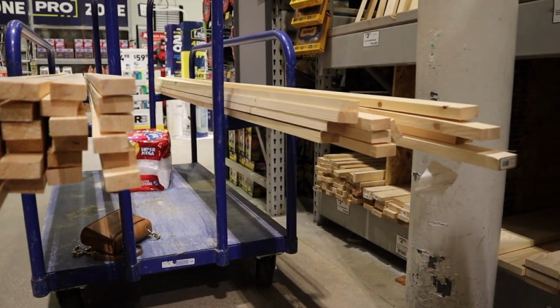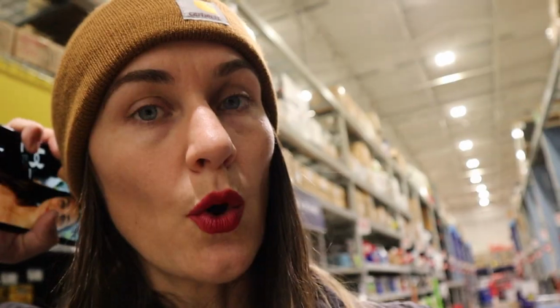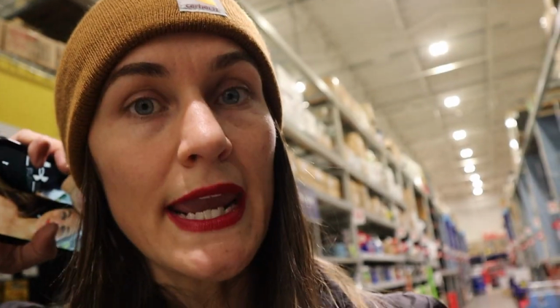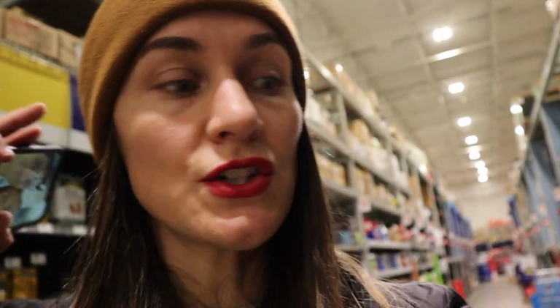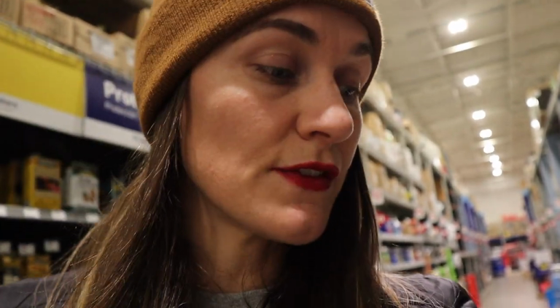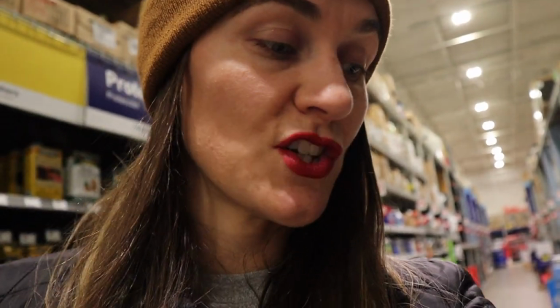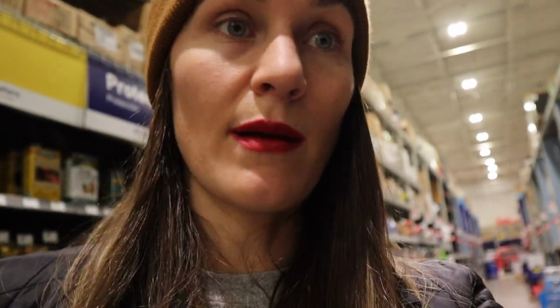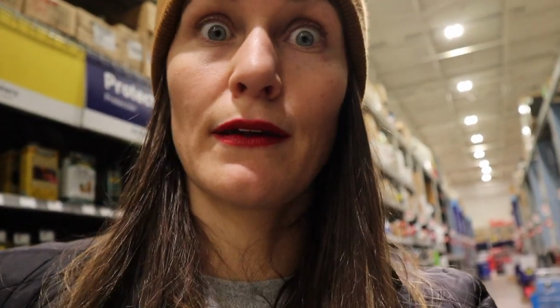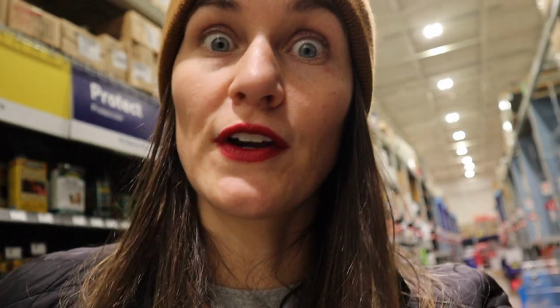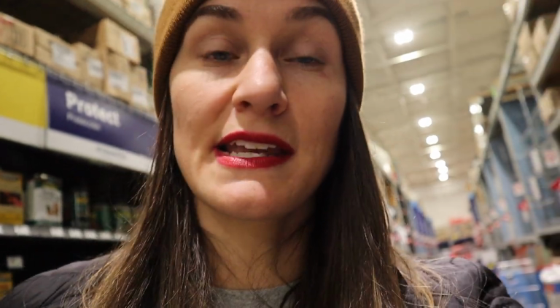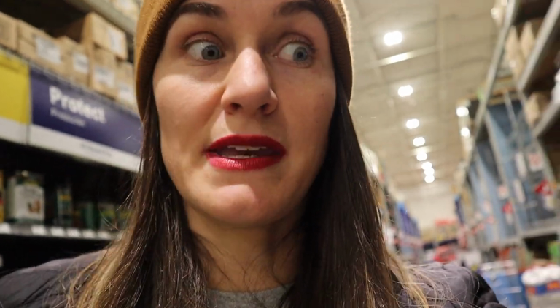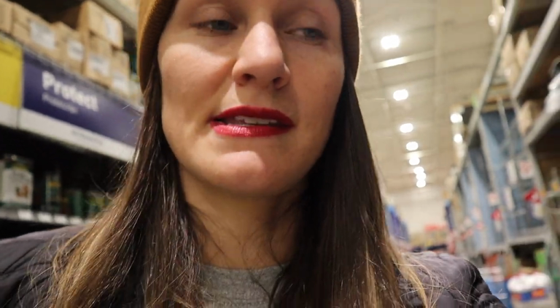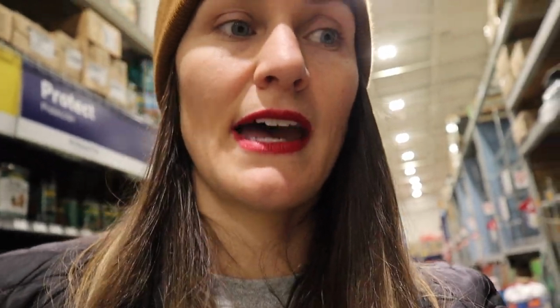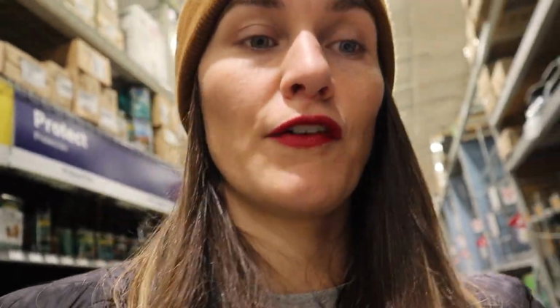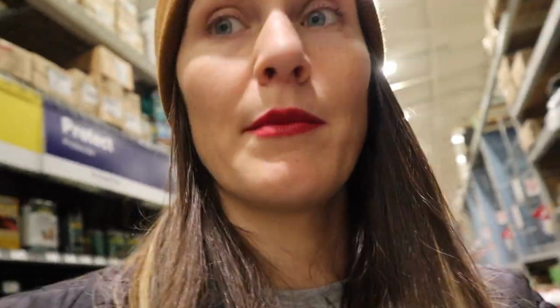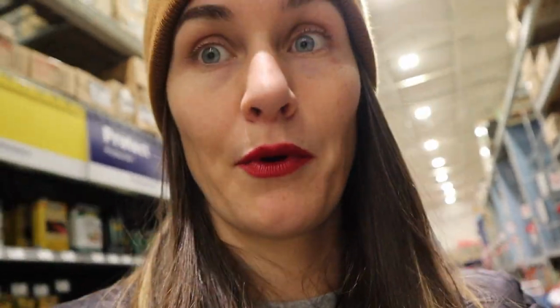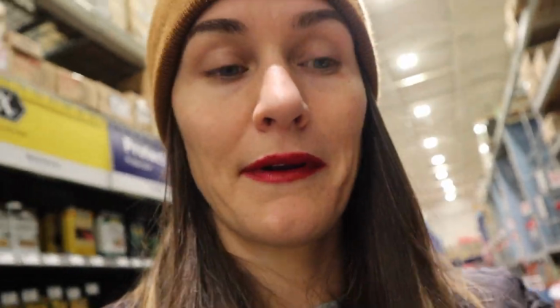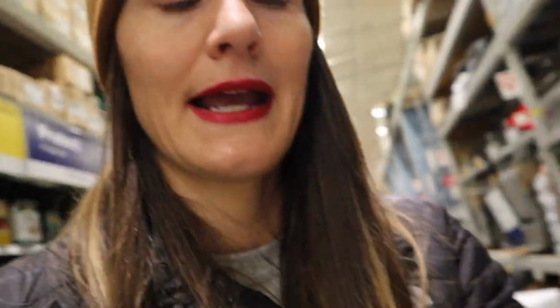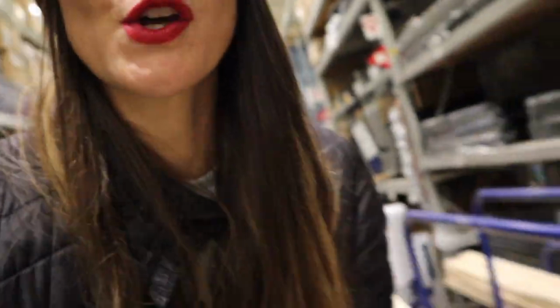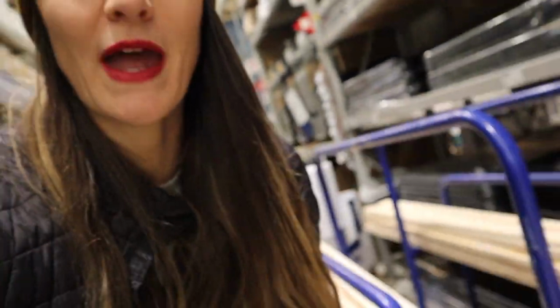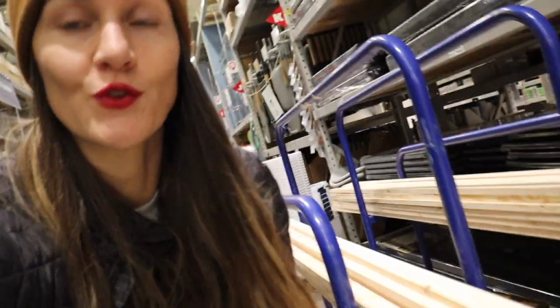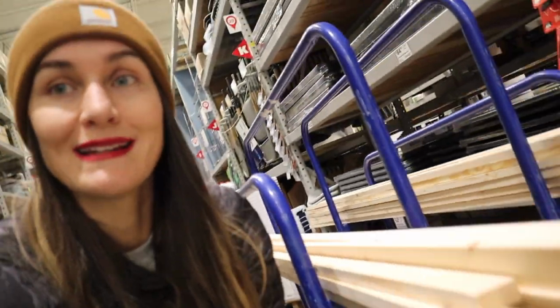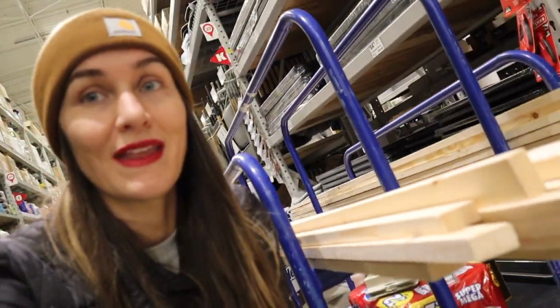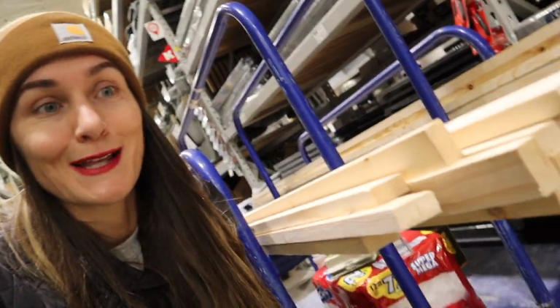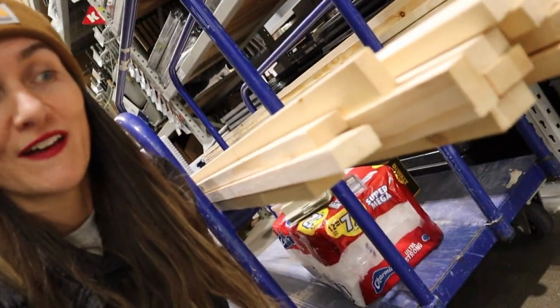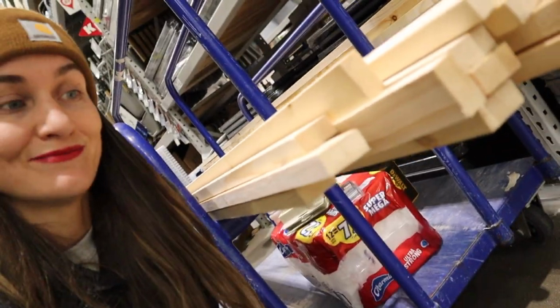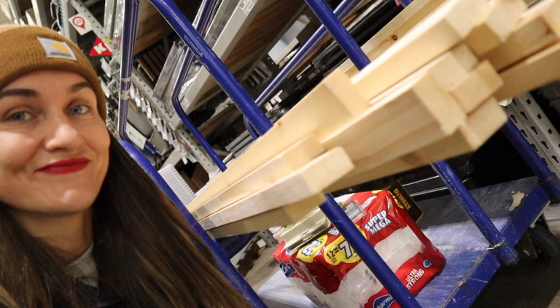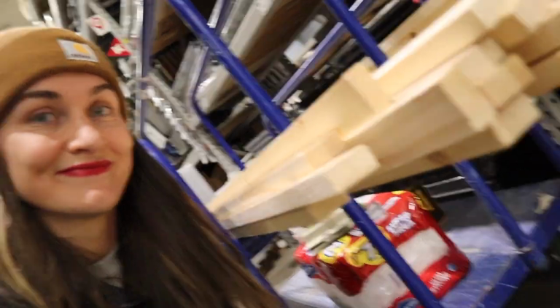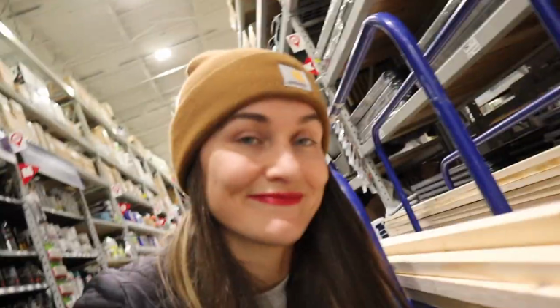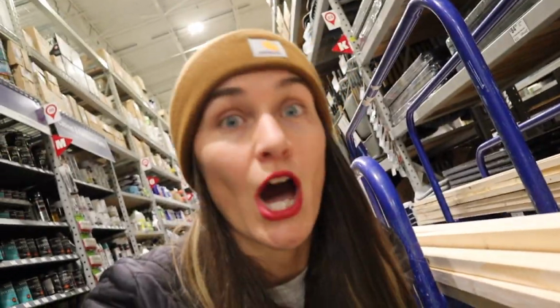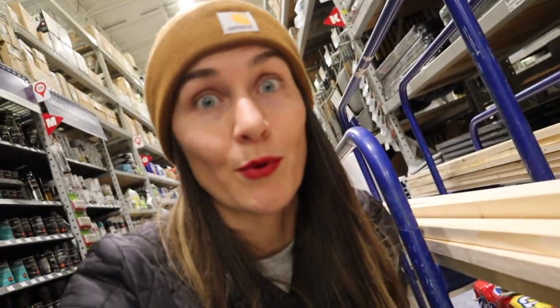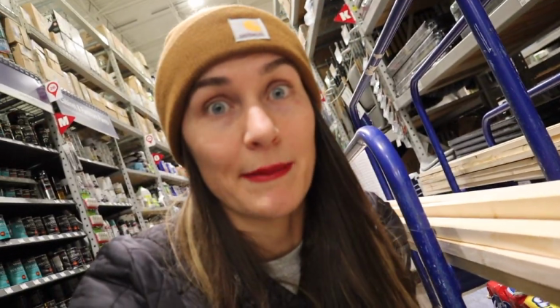We just finished grabbing 36 pieces of common board, so that was great. Lots of fun. Common board, baby.